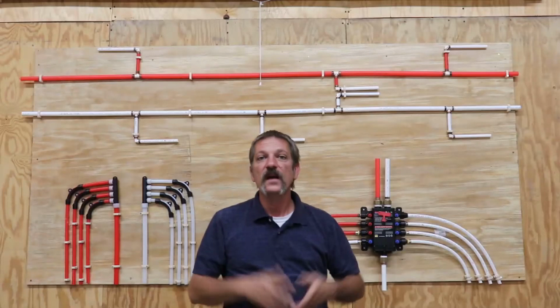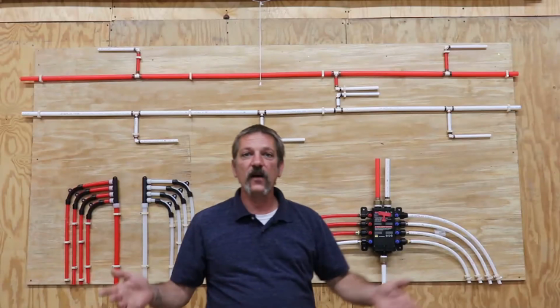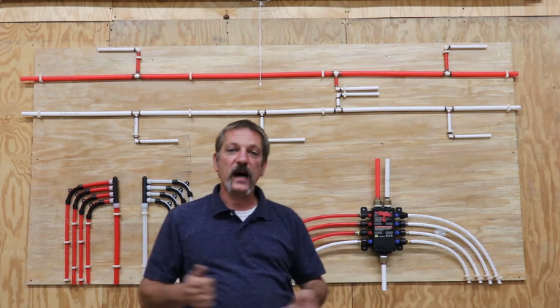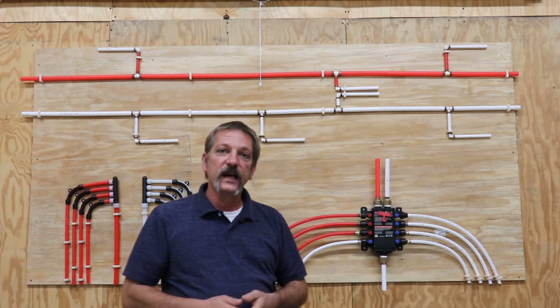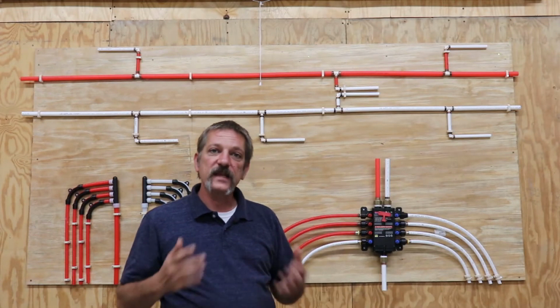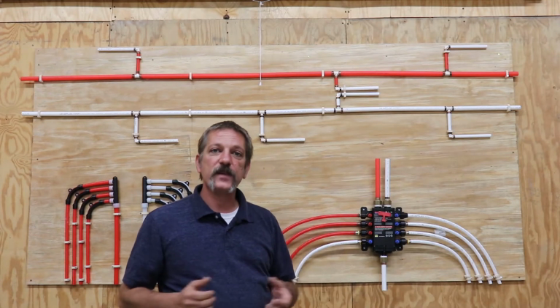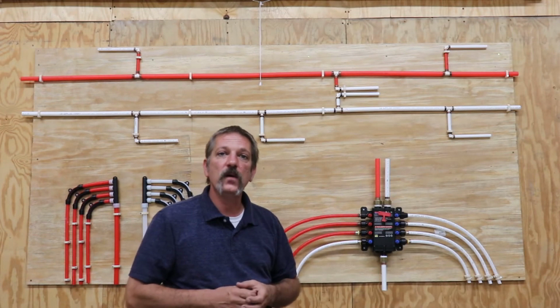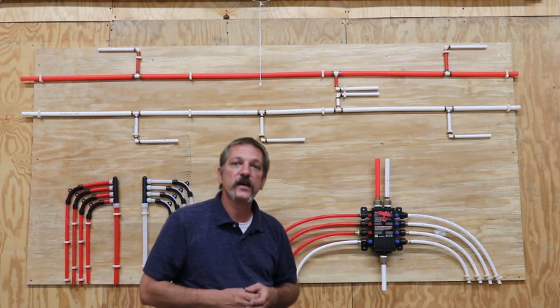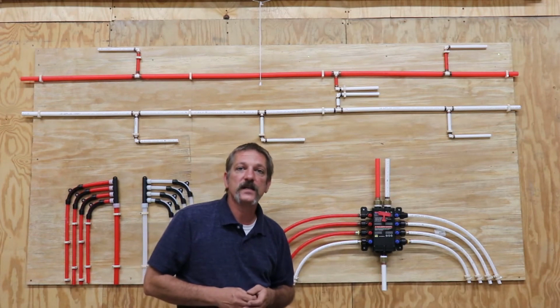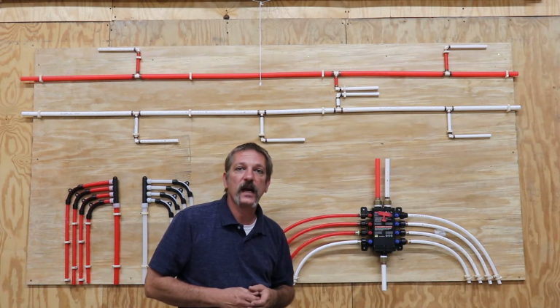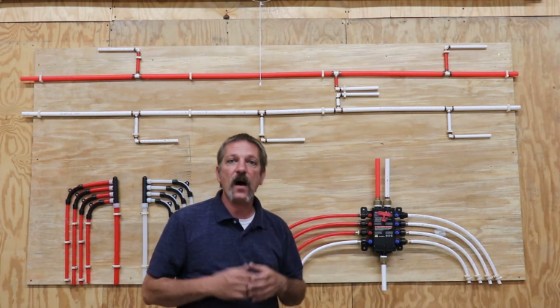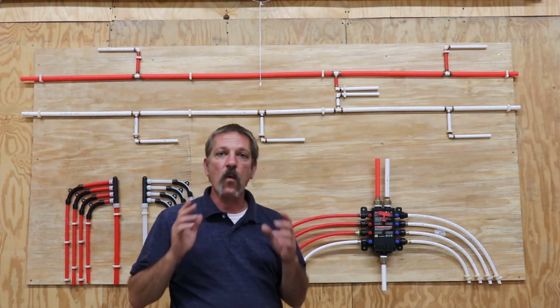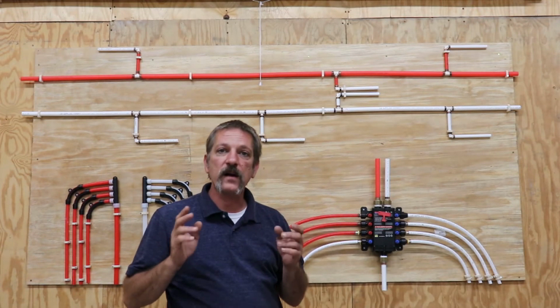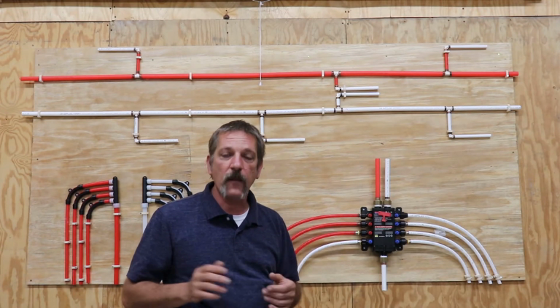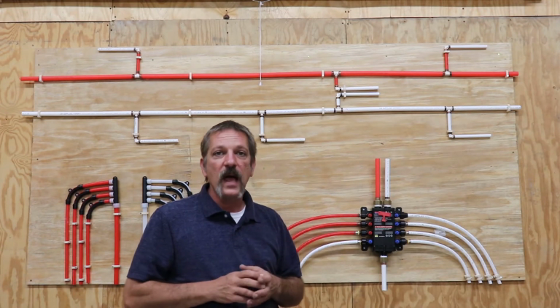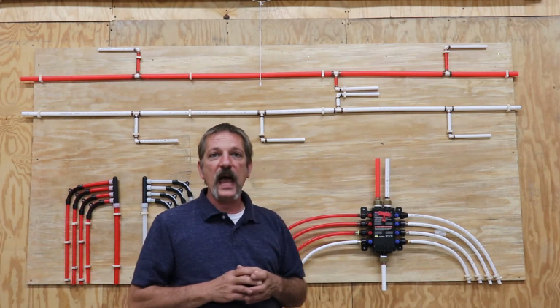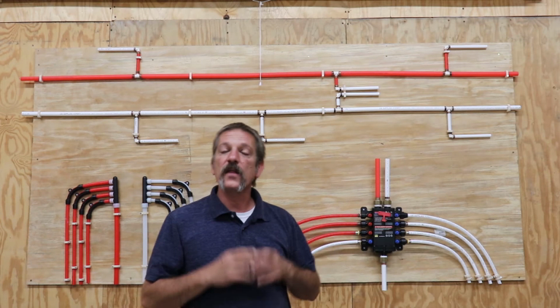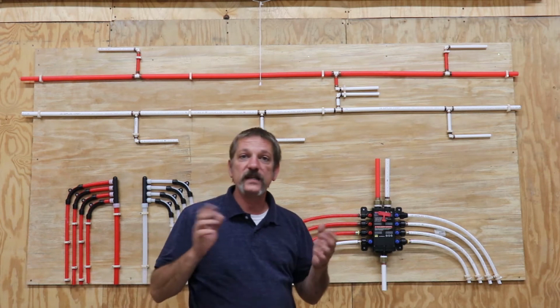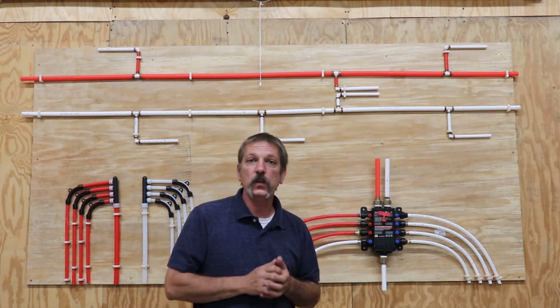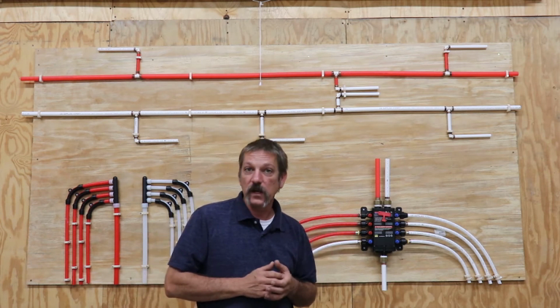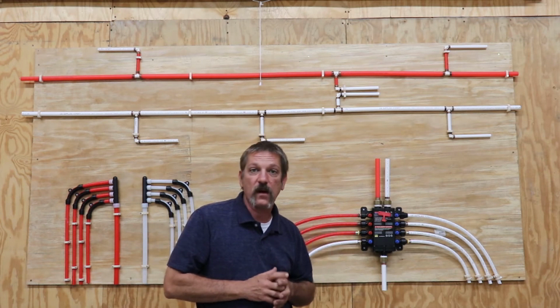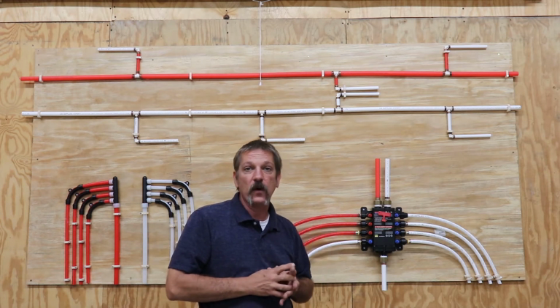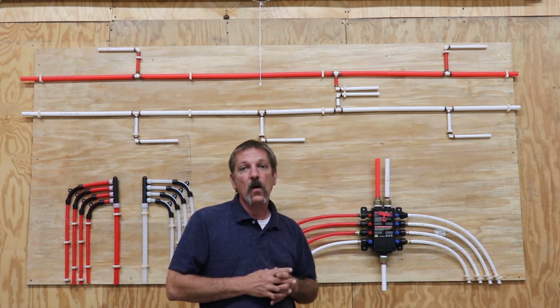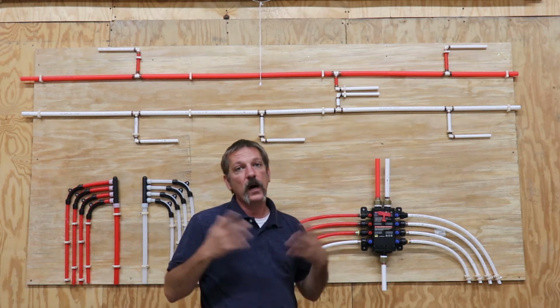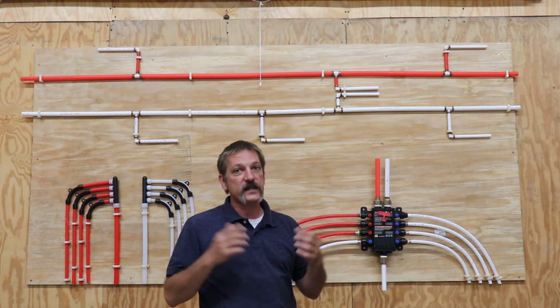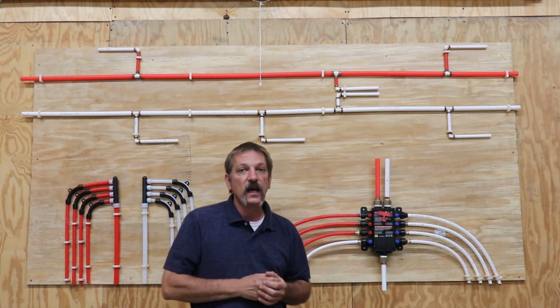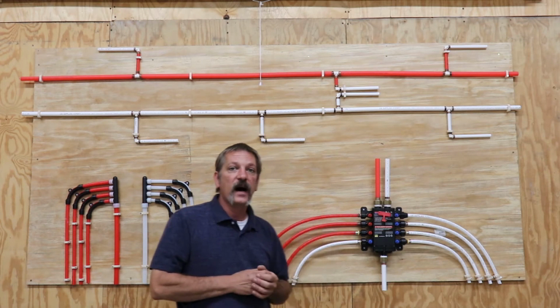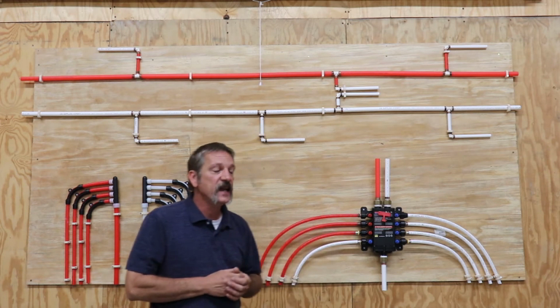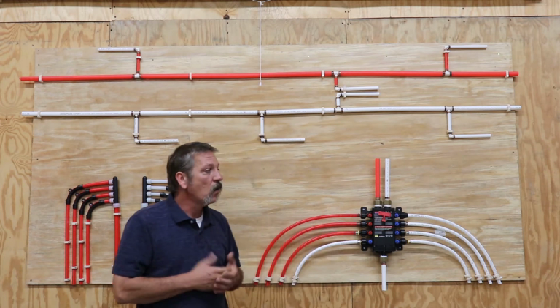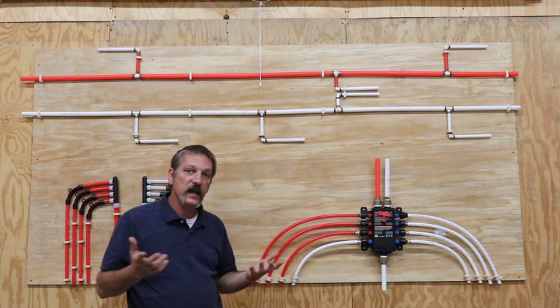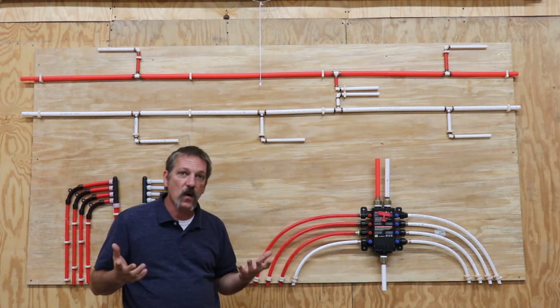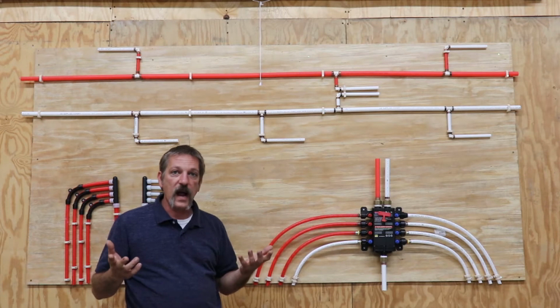Hello everybody. In this episode we are going to be talking about water hammer and the ways to get rid of water hammer or arrest it. What is water hammer?